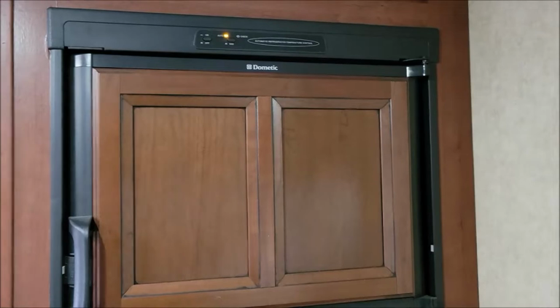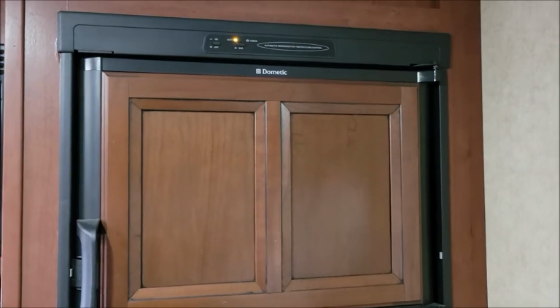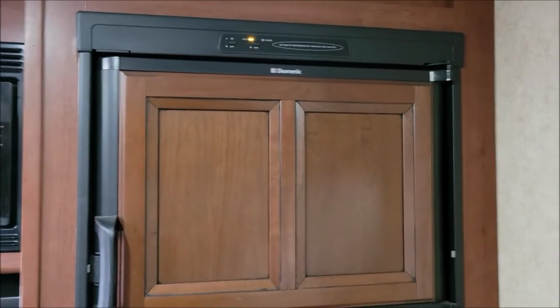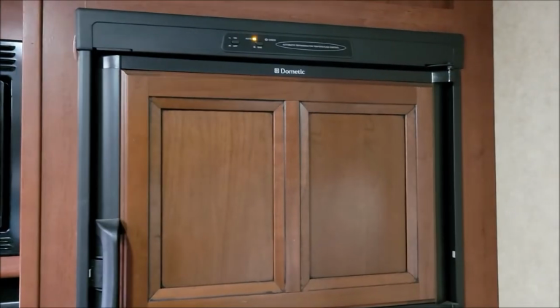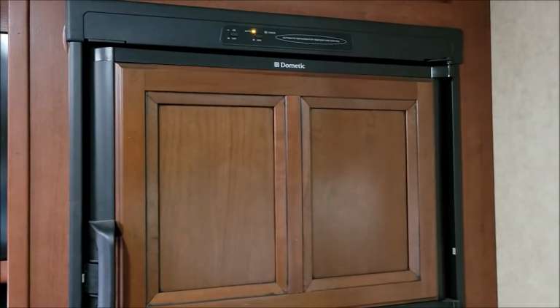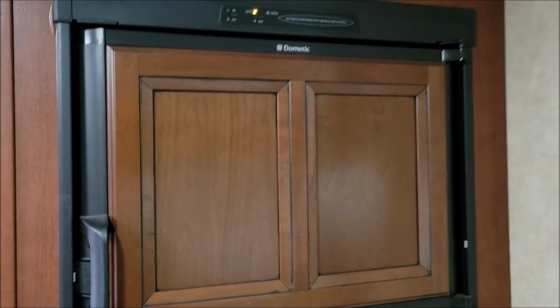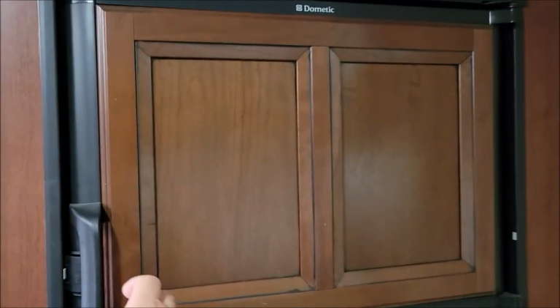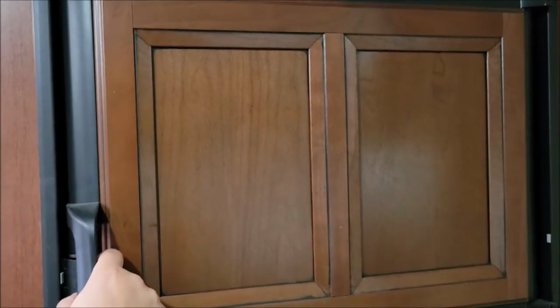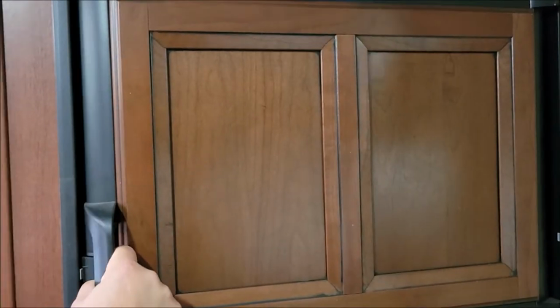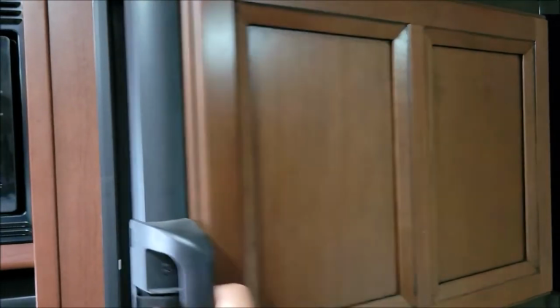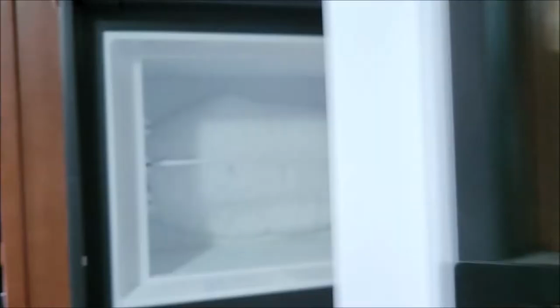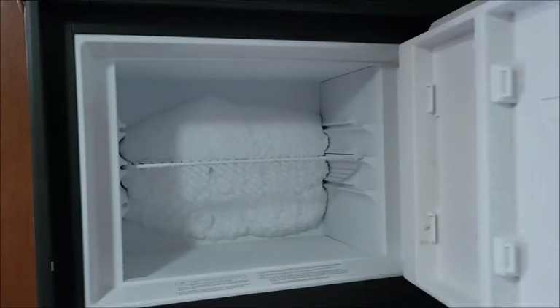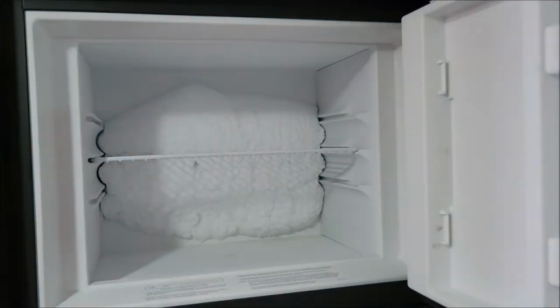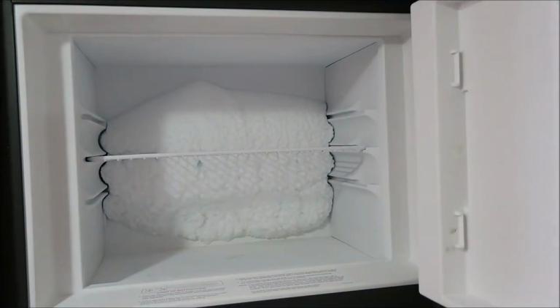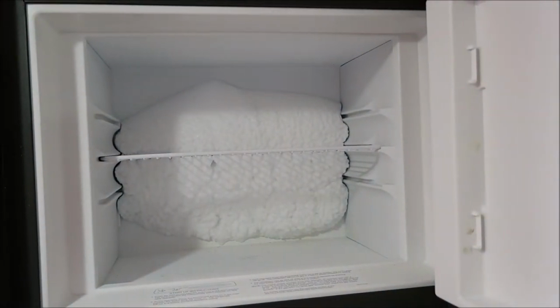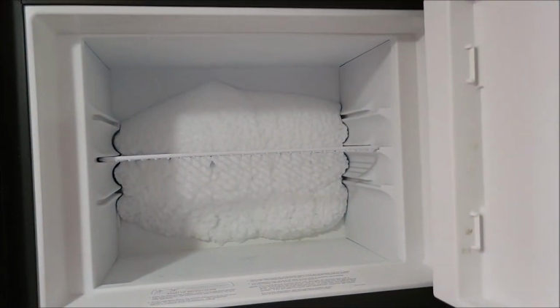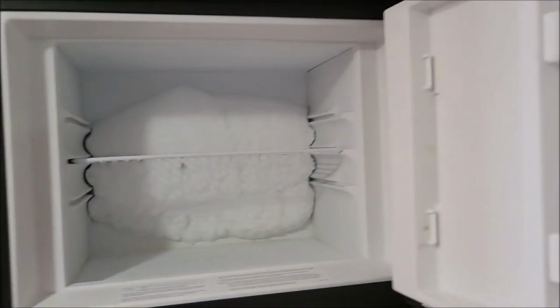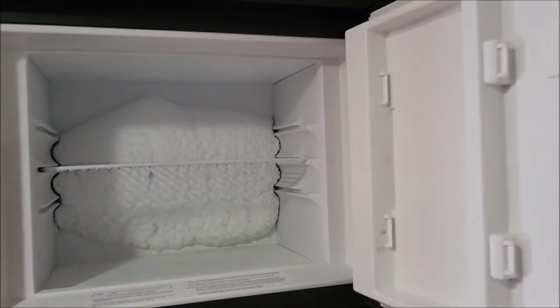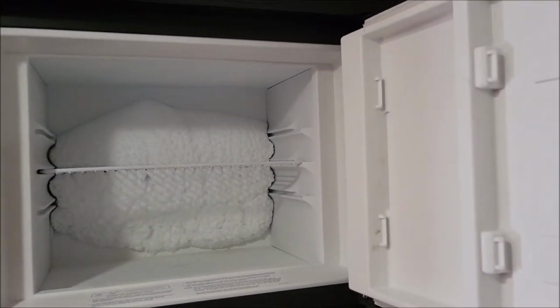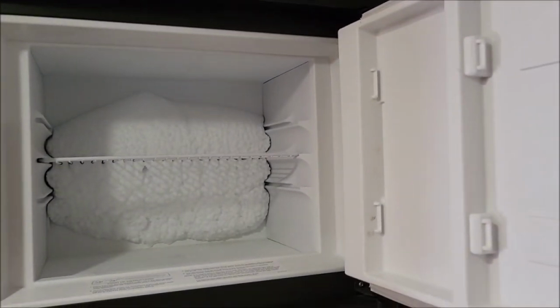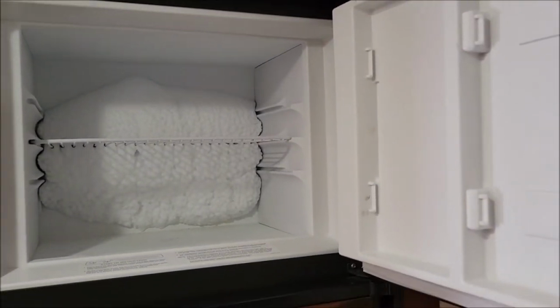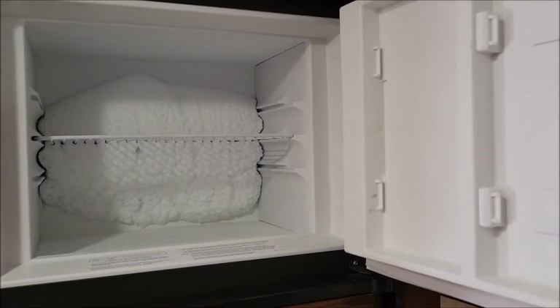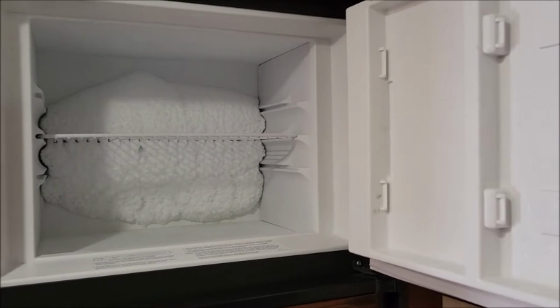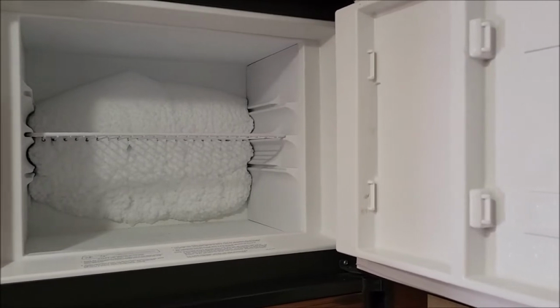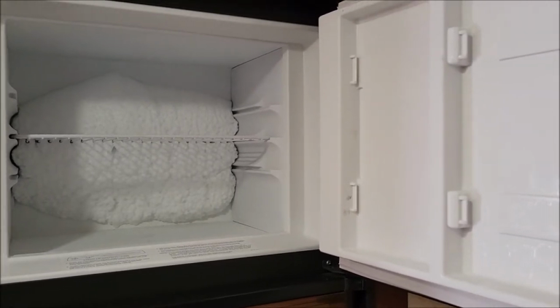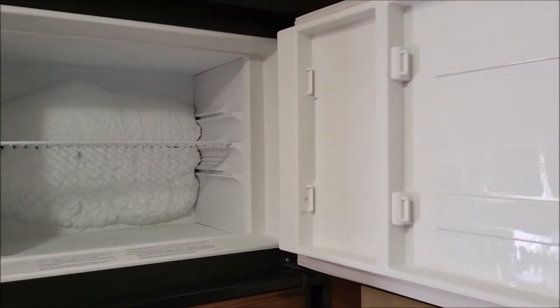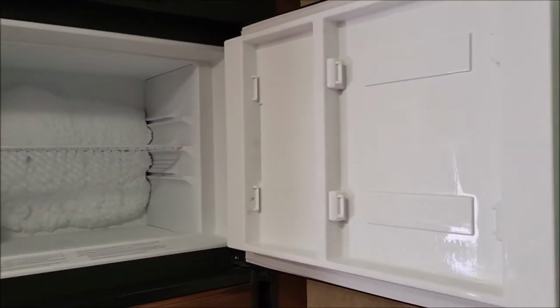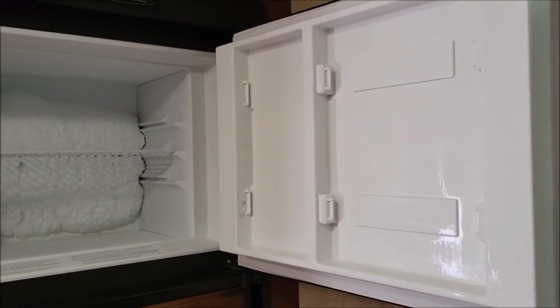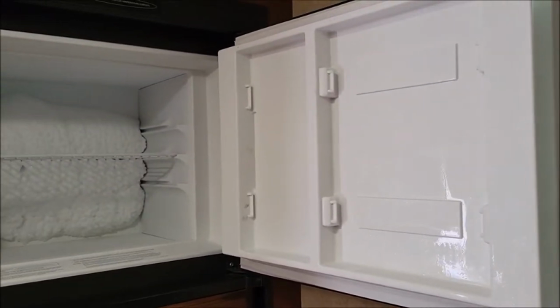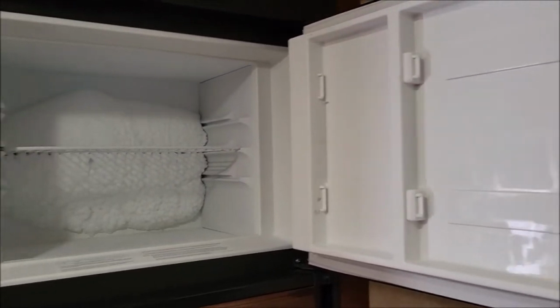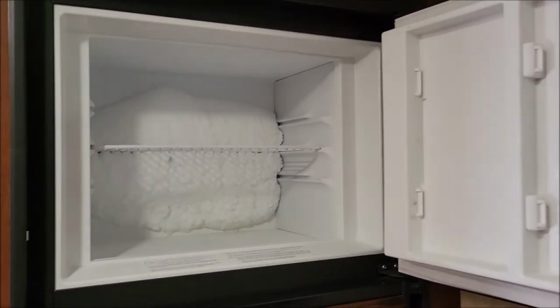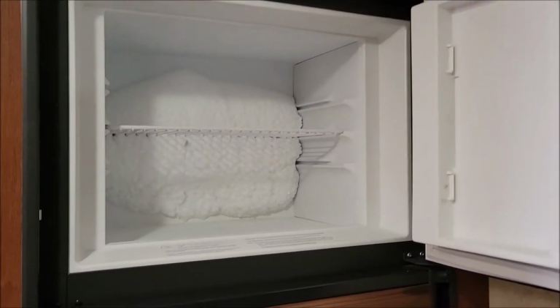Hello everyone. Do you open your RV freezer or refrigerator and get greeted with large chunks of ice? We do on this RV sometimes, so I'm just gonna do a quick video on thawing out your freezer and refrigerator.